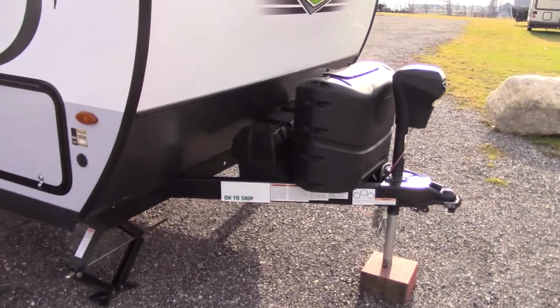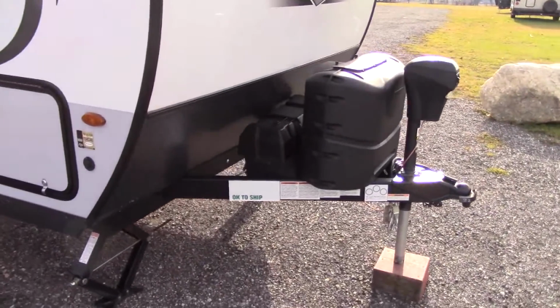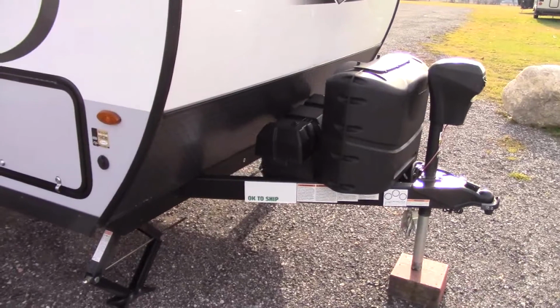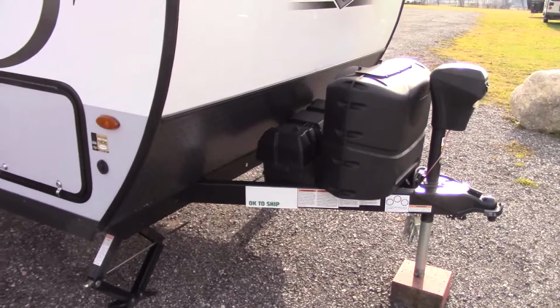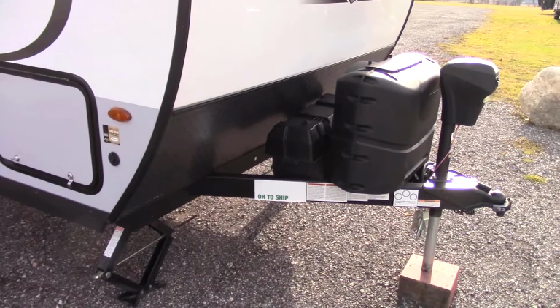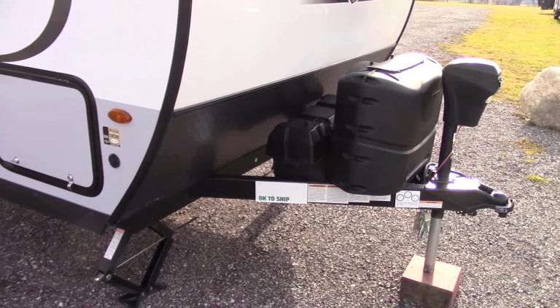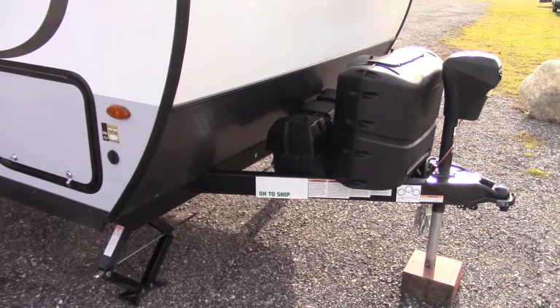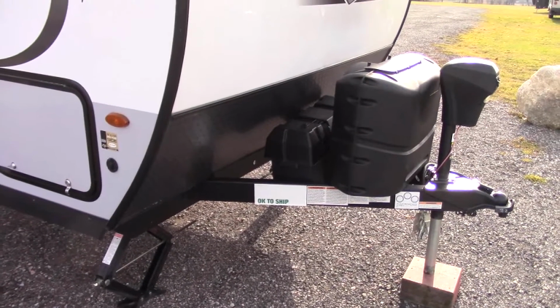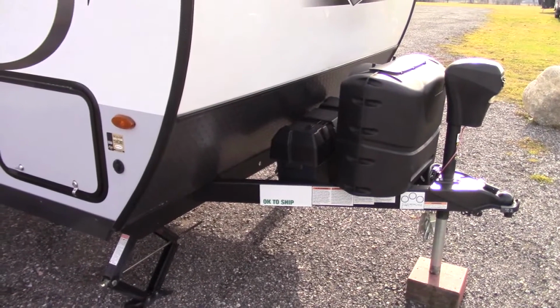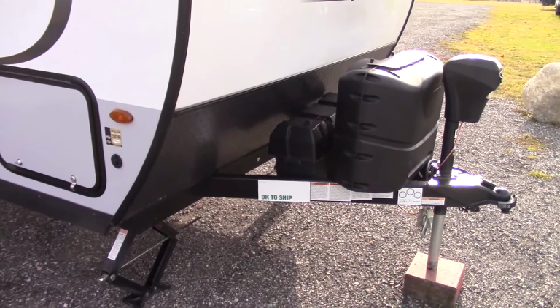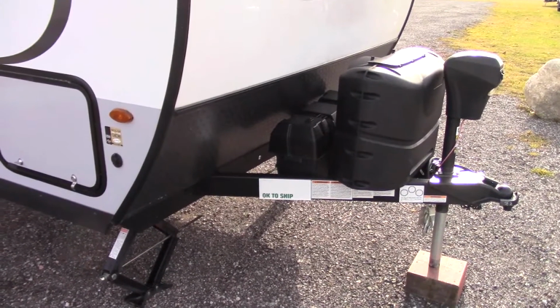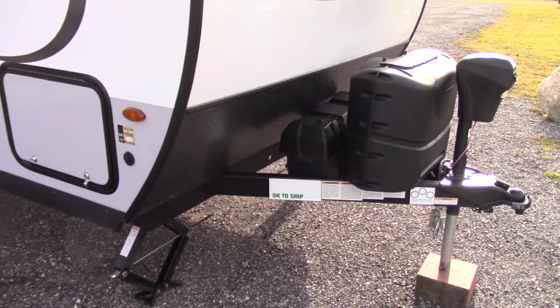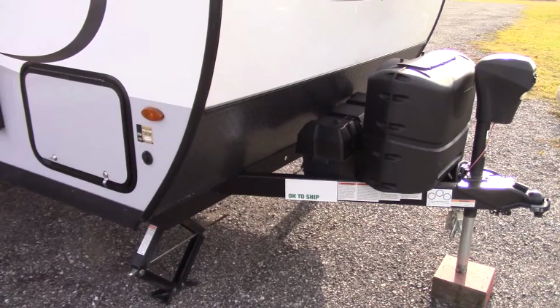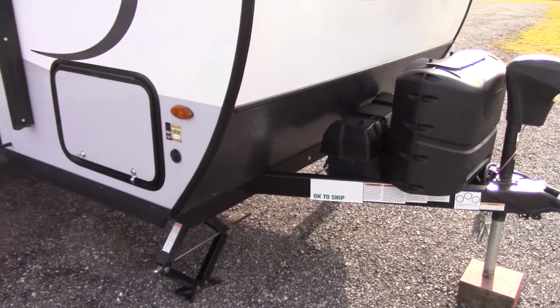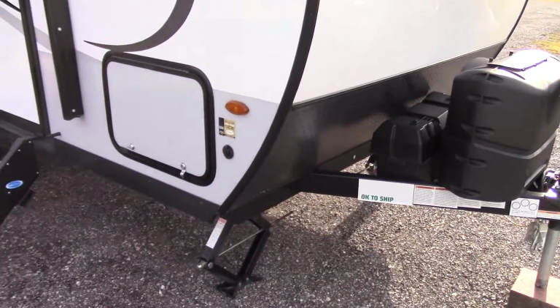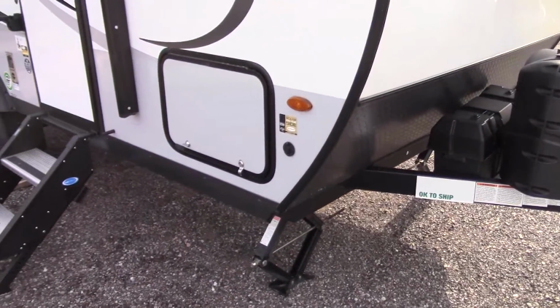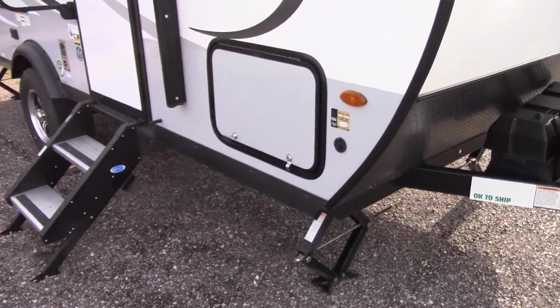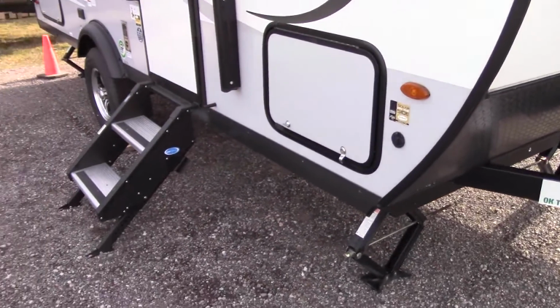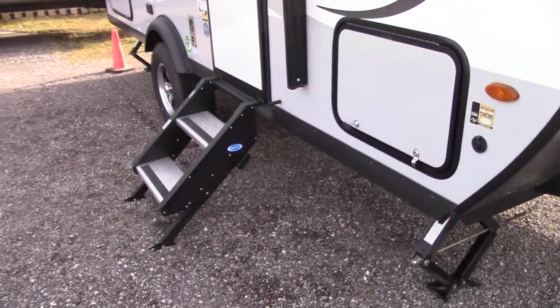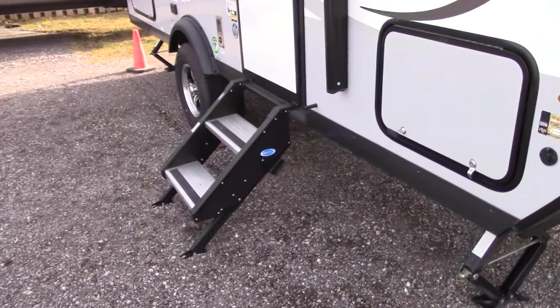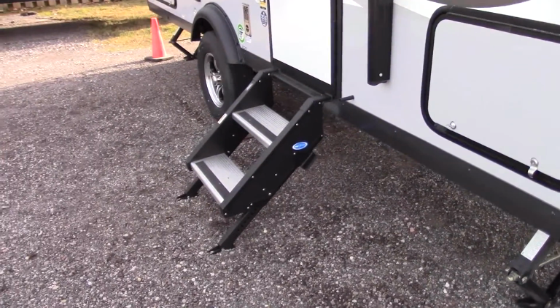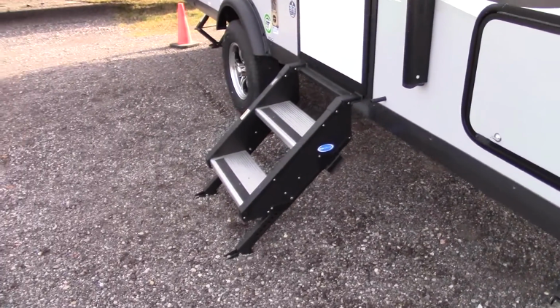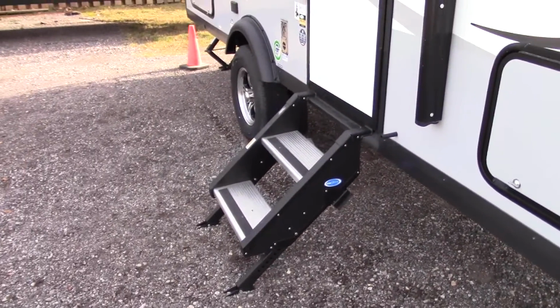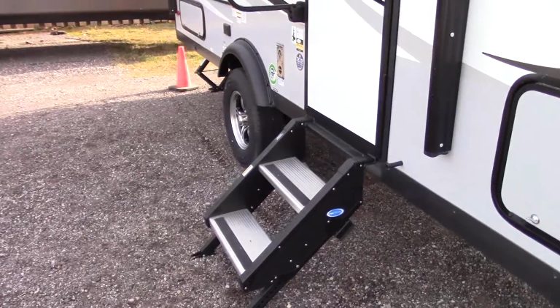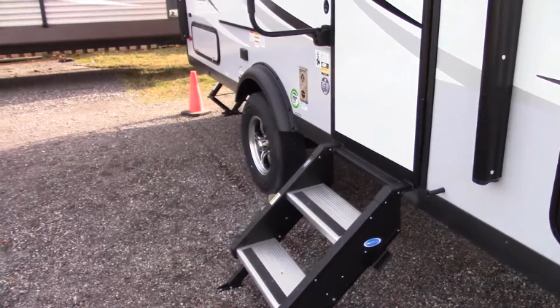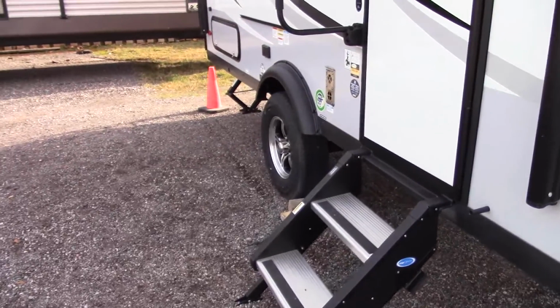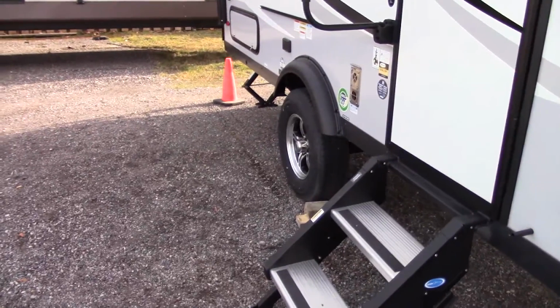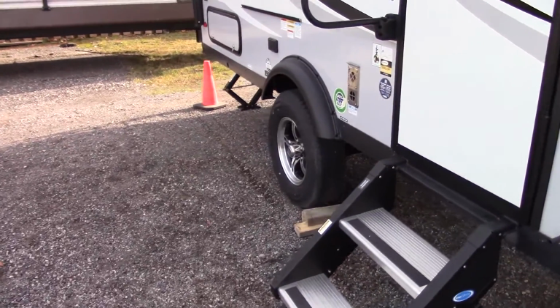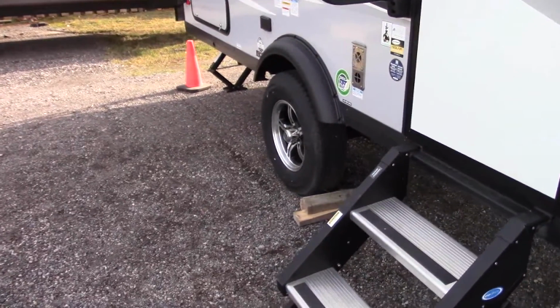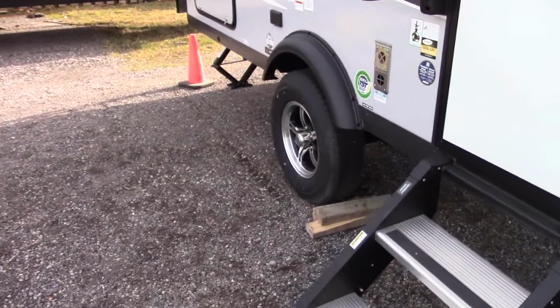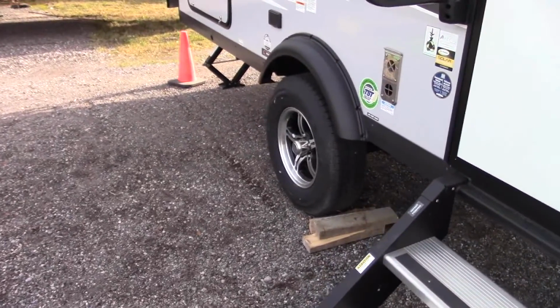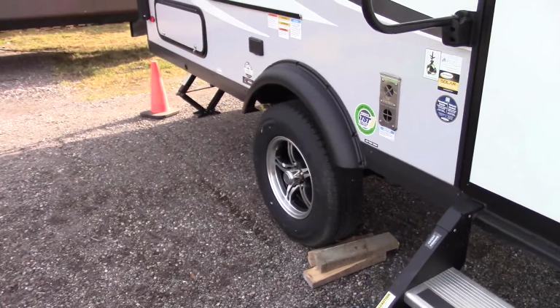There is provision for two deep cycle RV batteries — one is included in the price if you ask us for a quote. The trailer also features aluminum steps, aluminum wheels, and the Torflex suspension system.